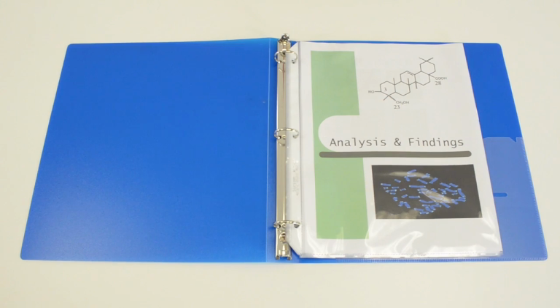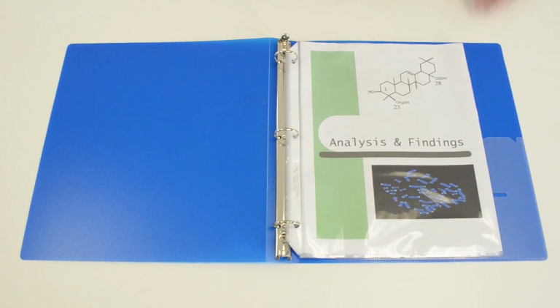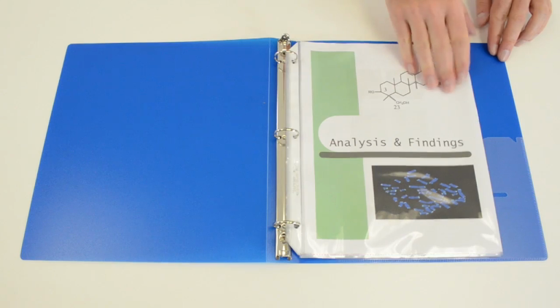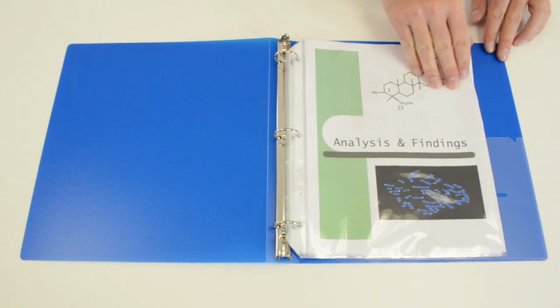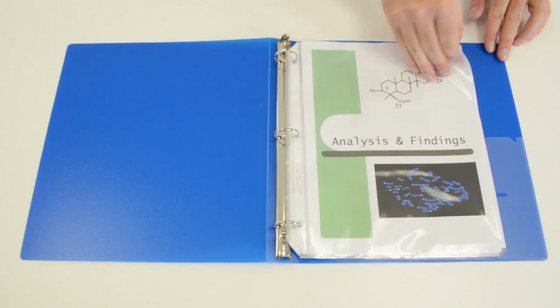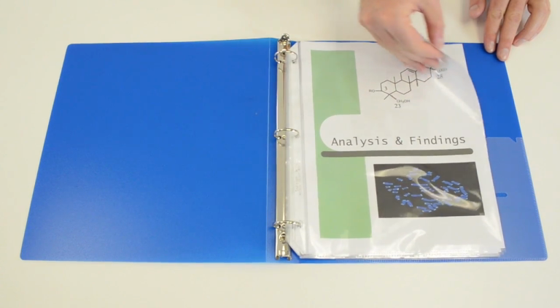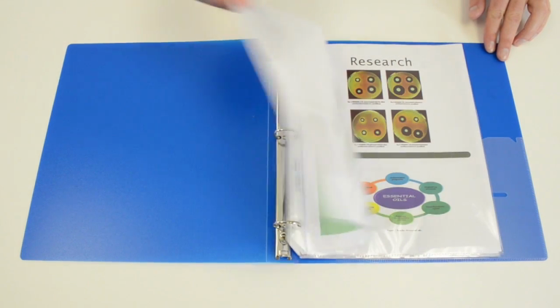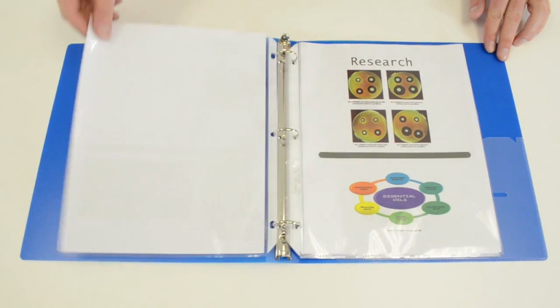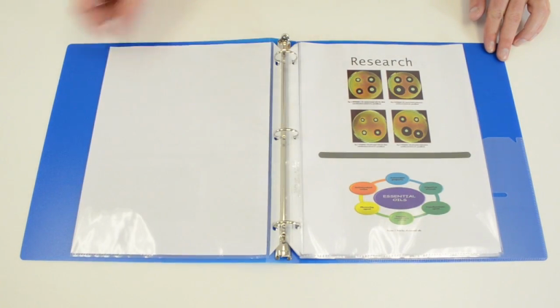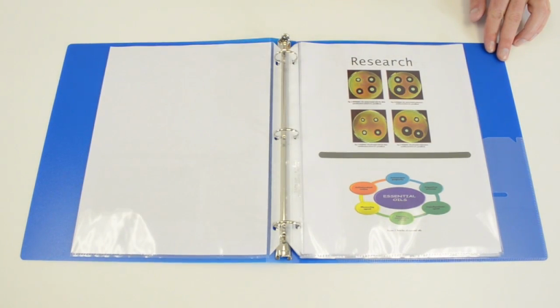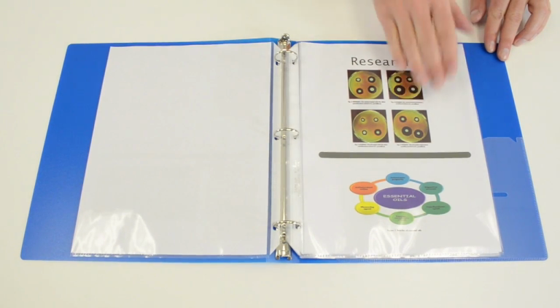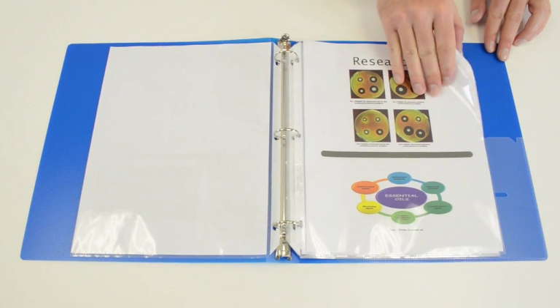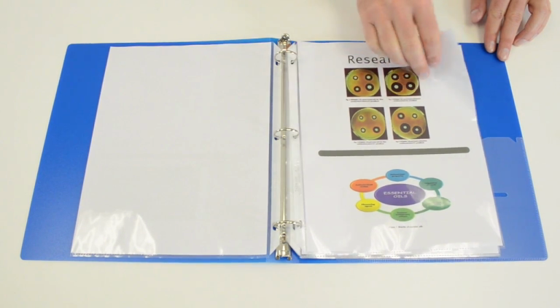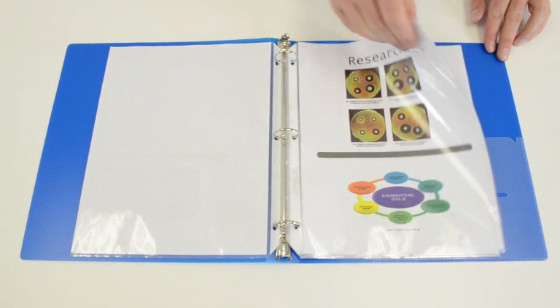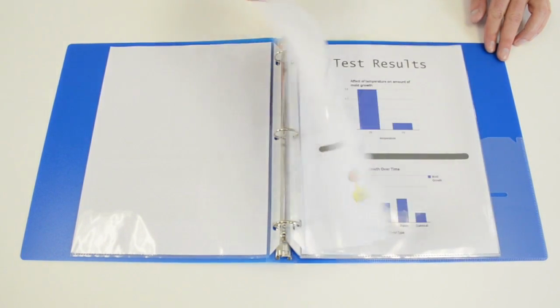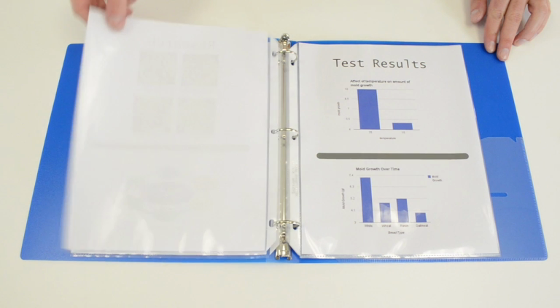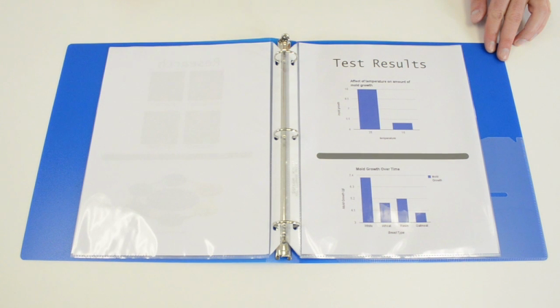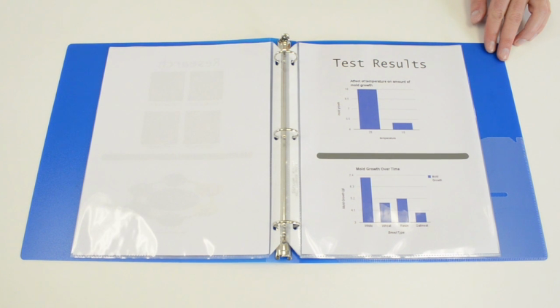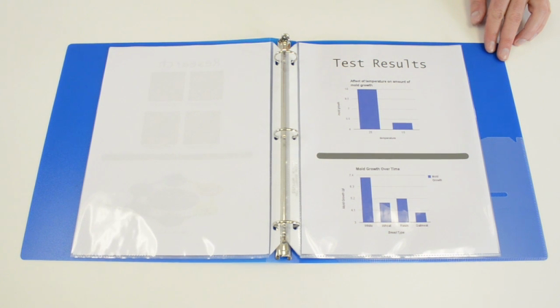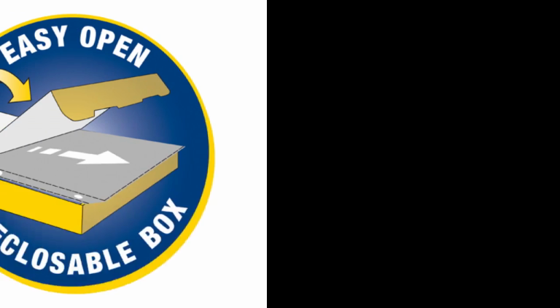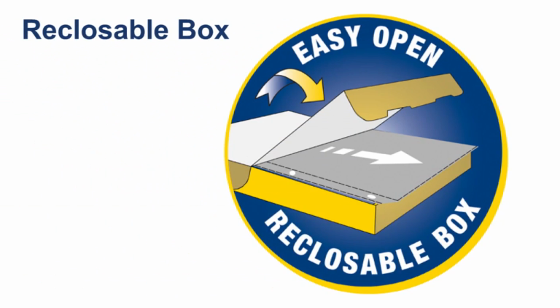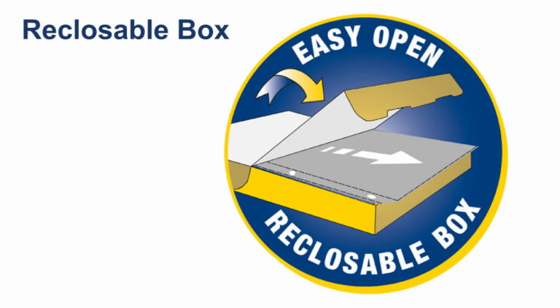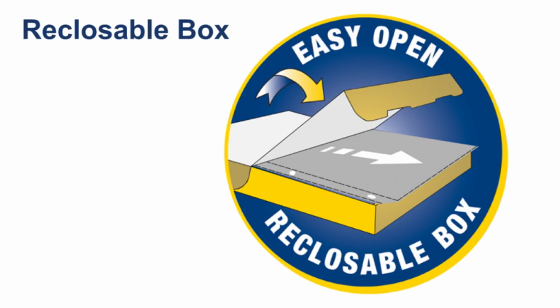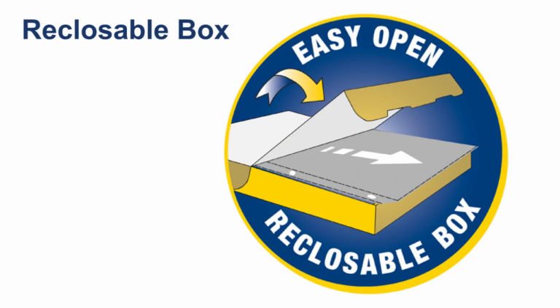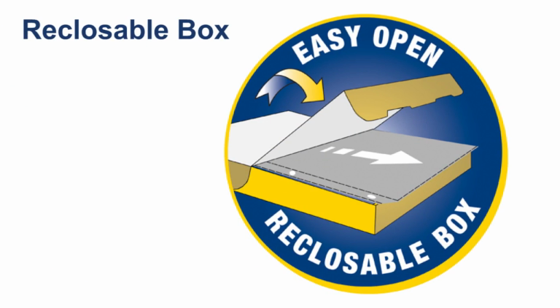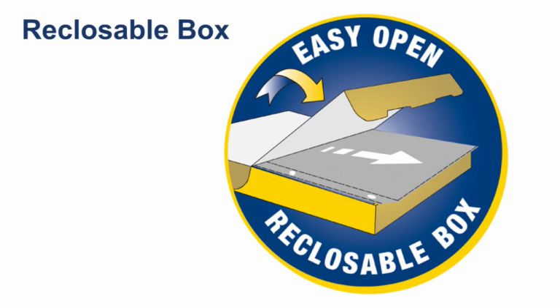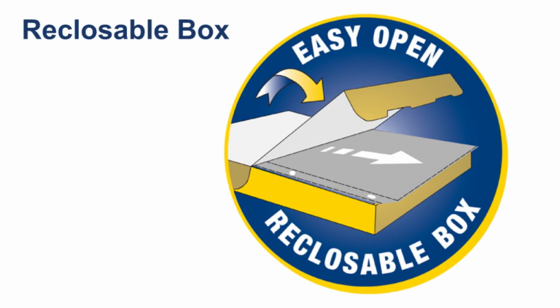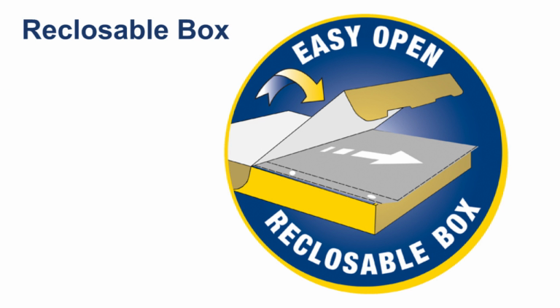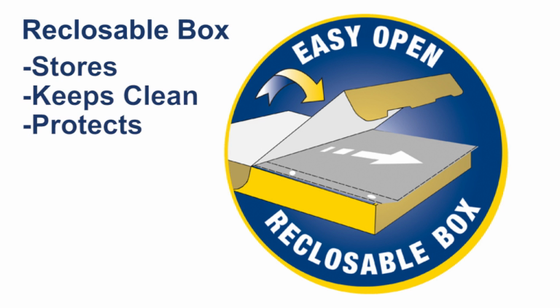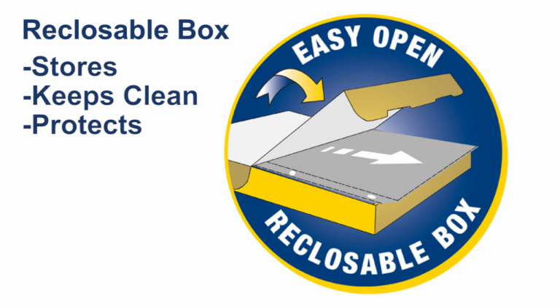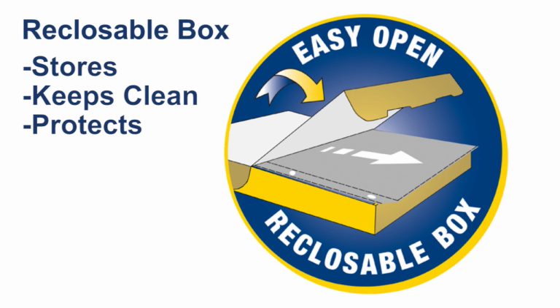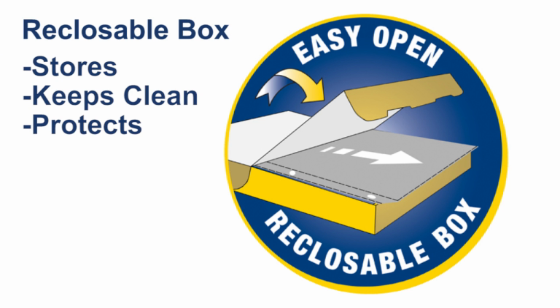The clear finish on these sheet protectors offers a sharp, transparent view of the contents and makes them ideal for showcasing presentations and documents. They are packaged in an easy-open reclosable box, which is handy for storage and keeps them clean and protected.